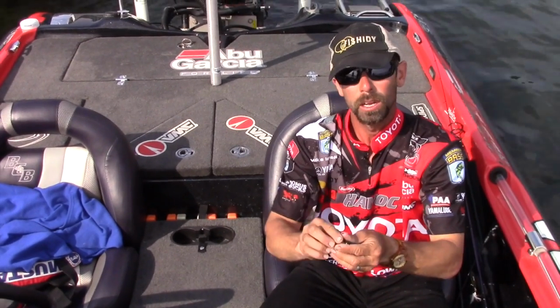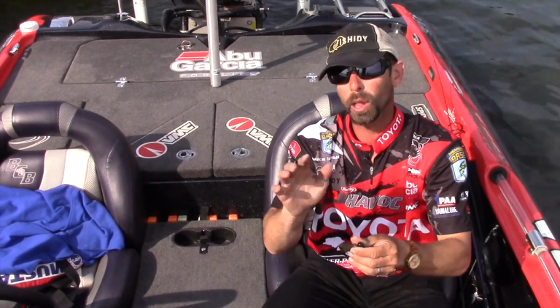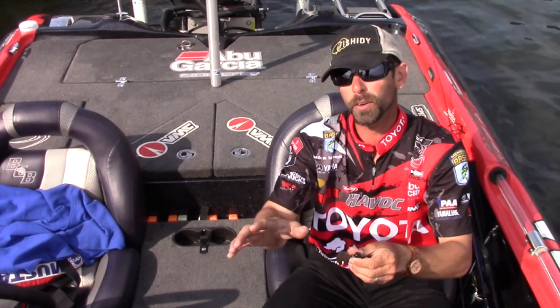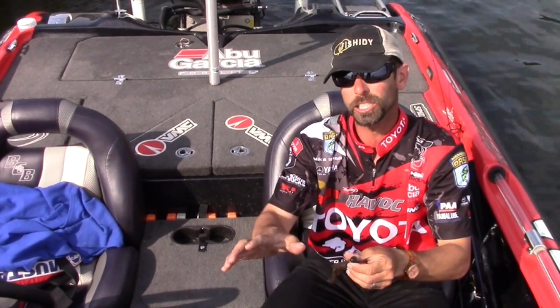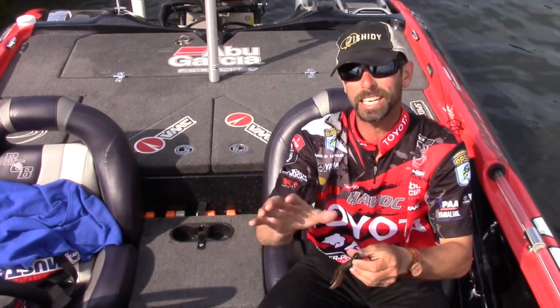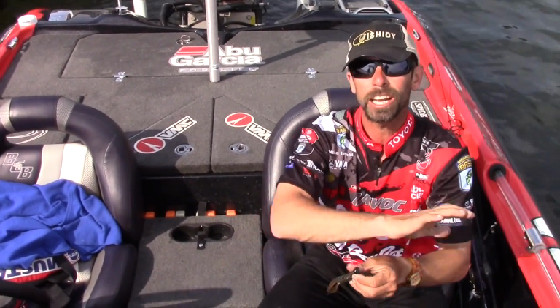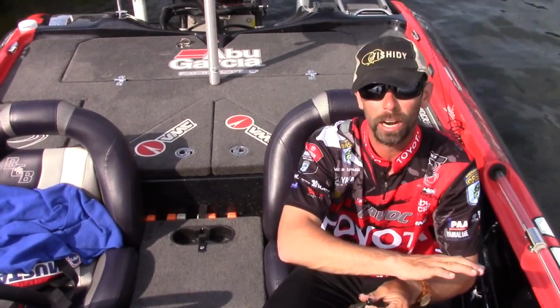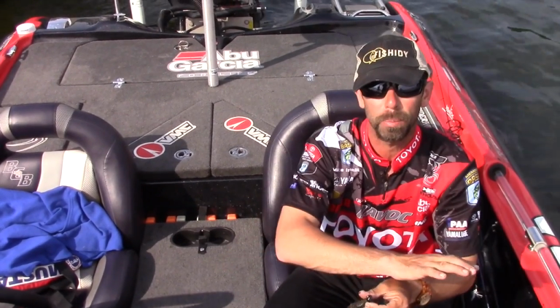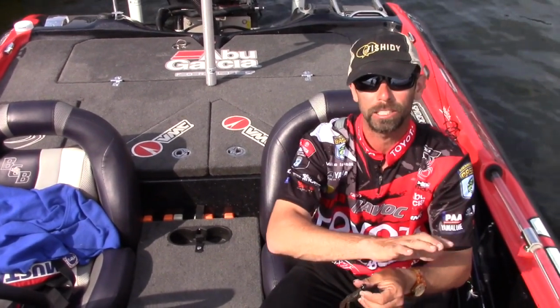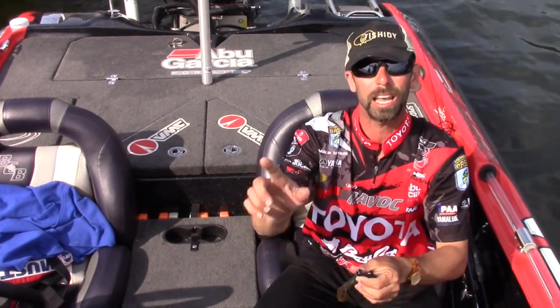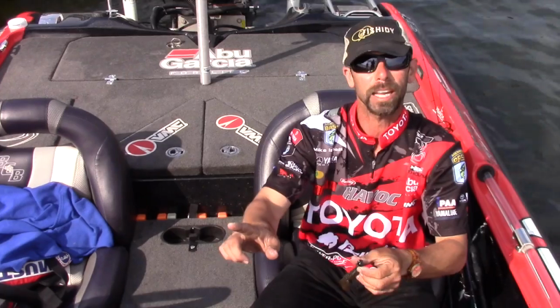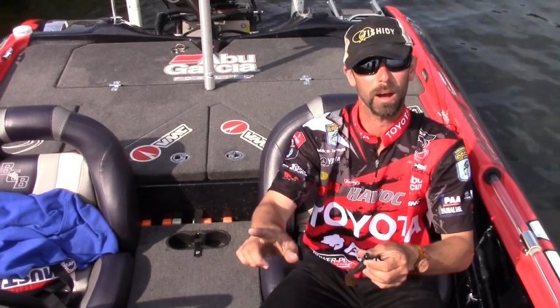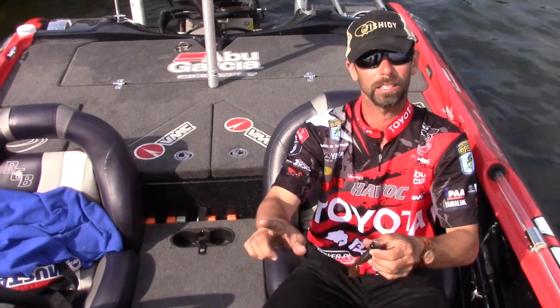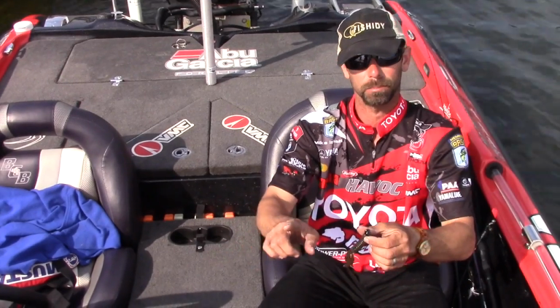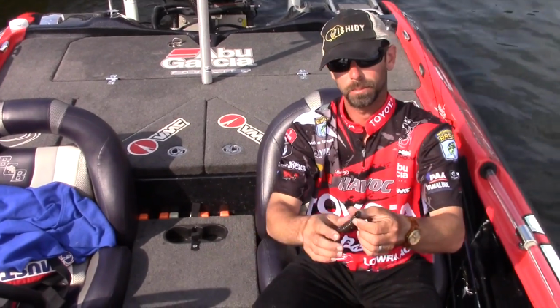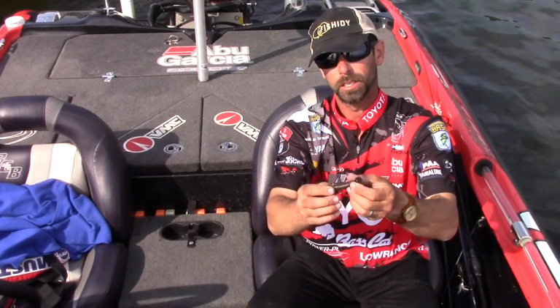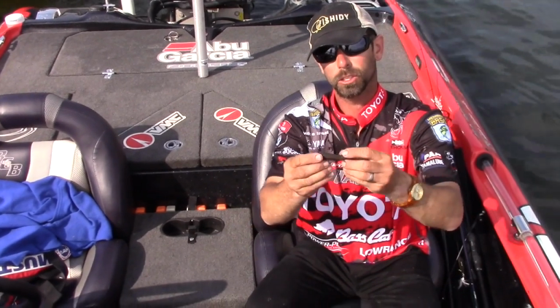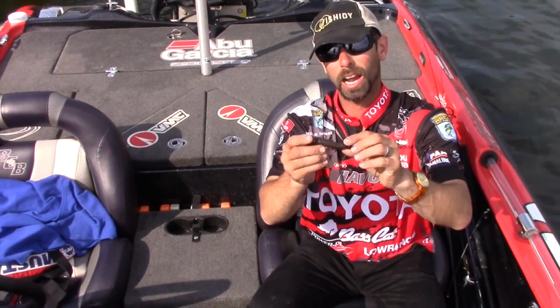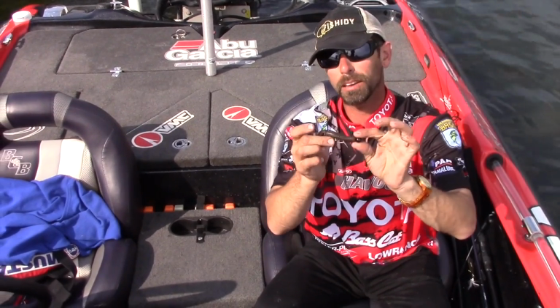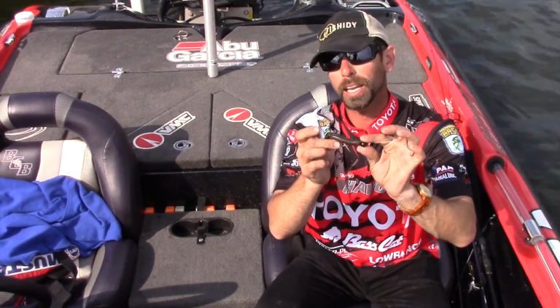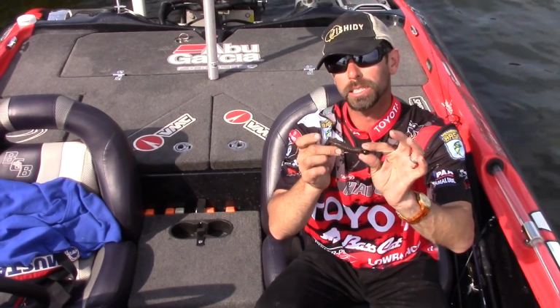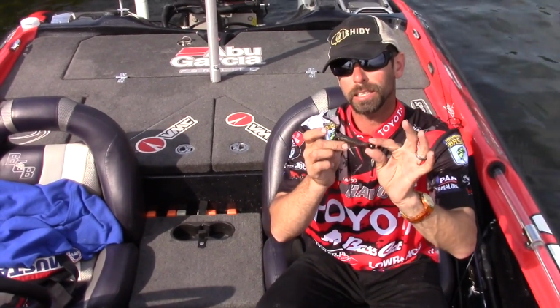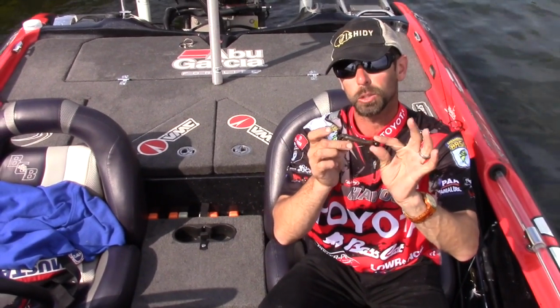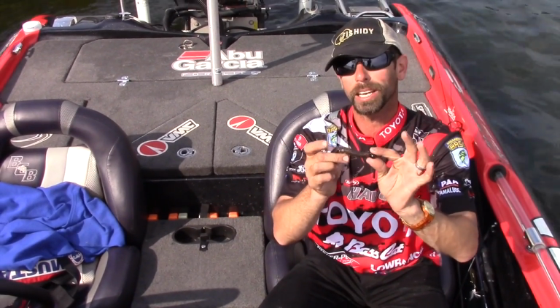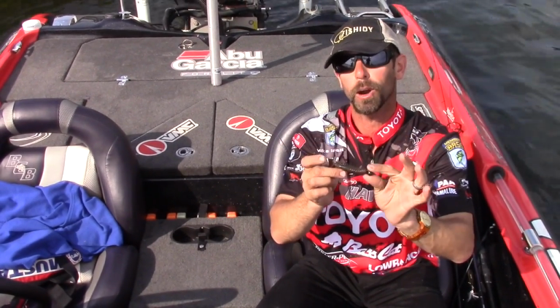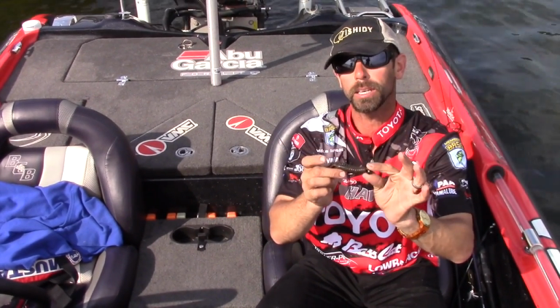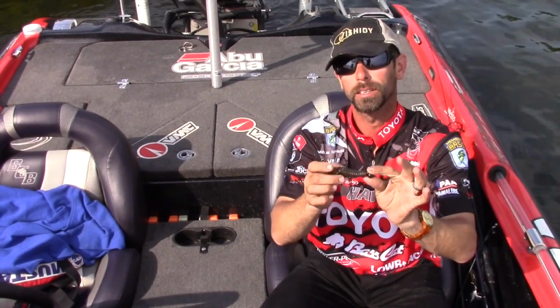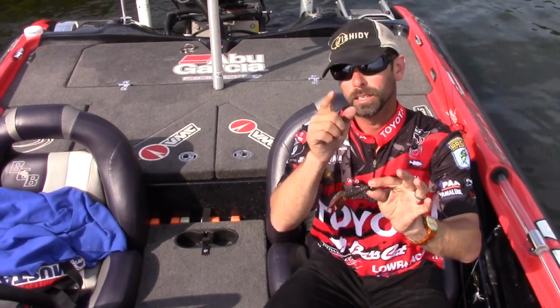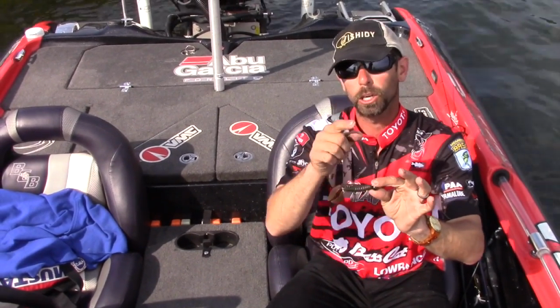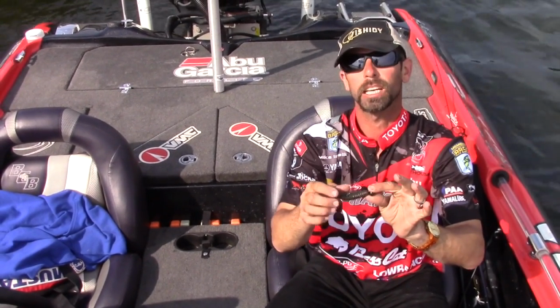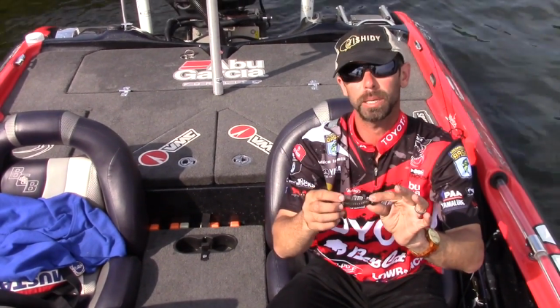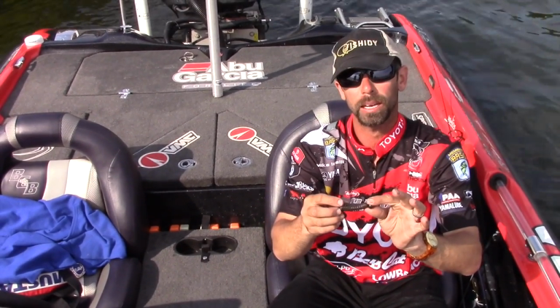If you like fishing a jig and a crankbait but can't make your mind up, try the VMC Swinging Rugby — you're going to catch the big bass.